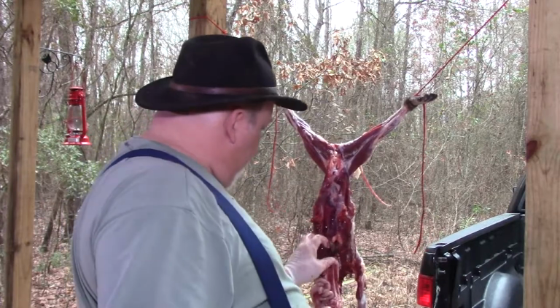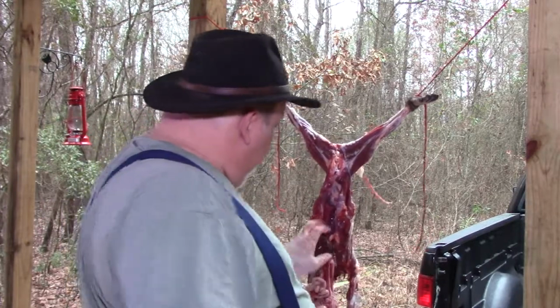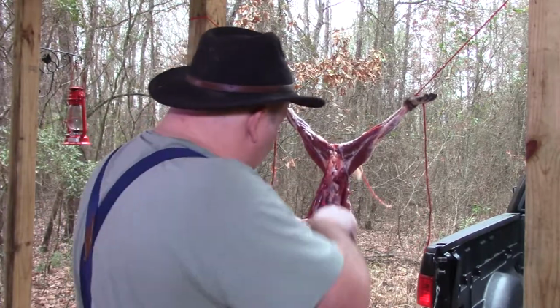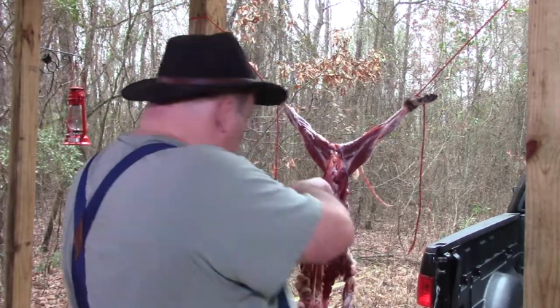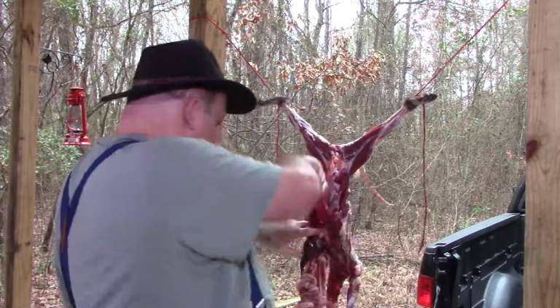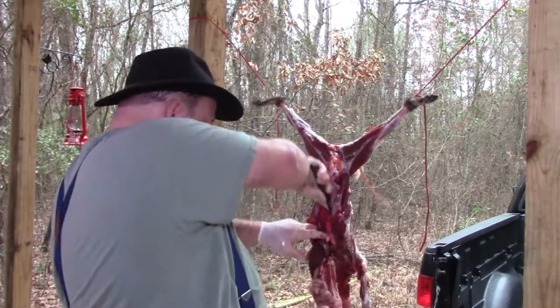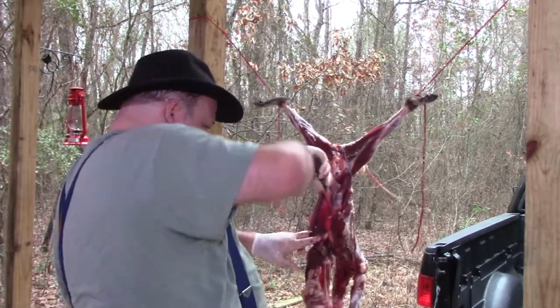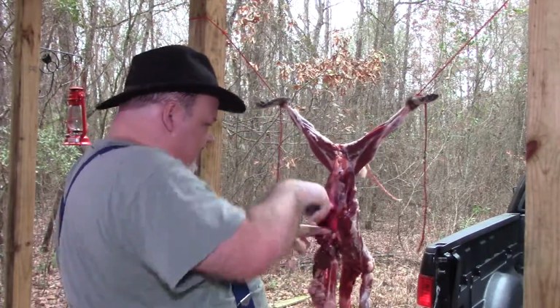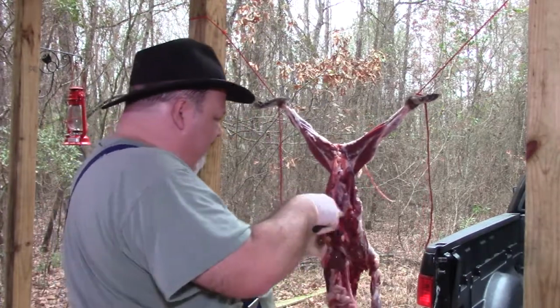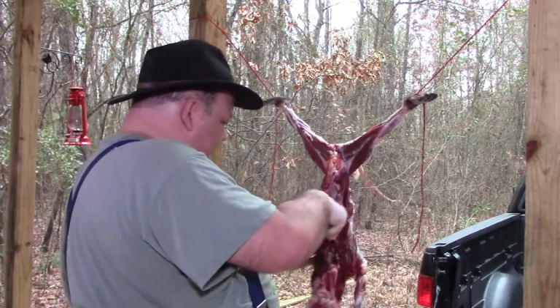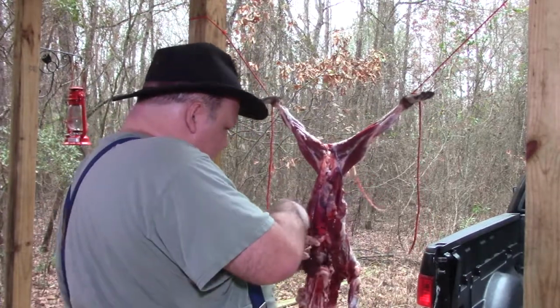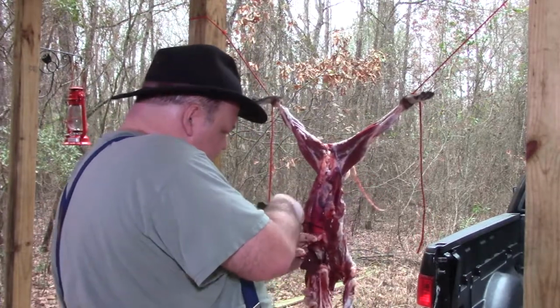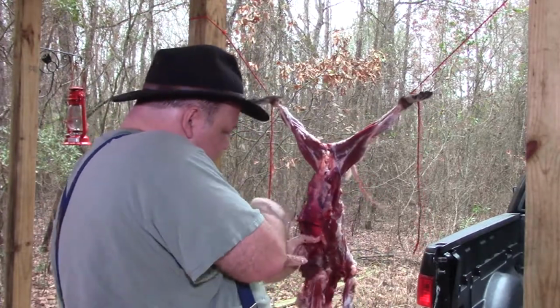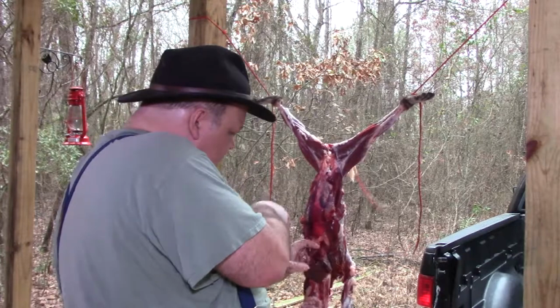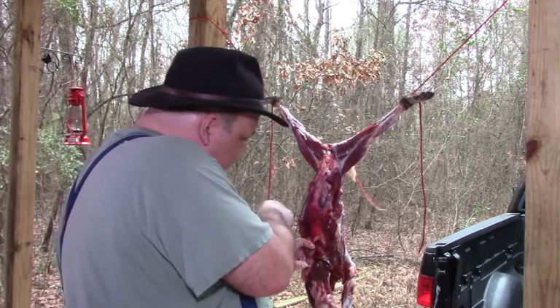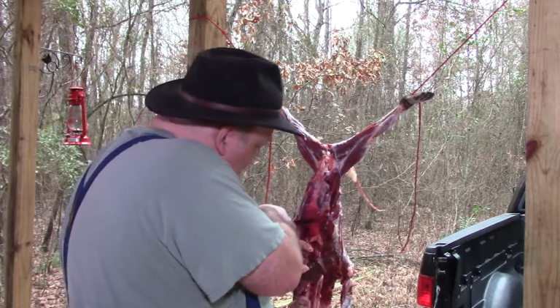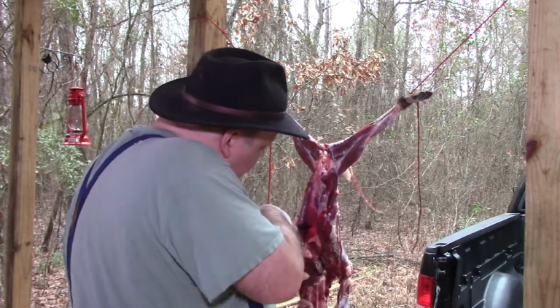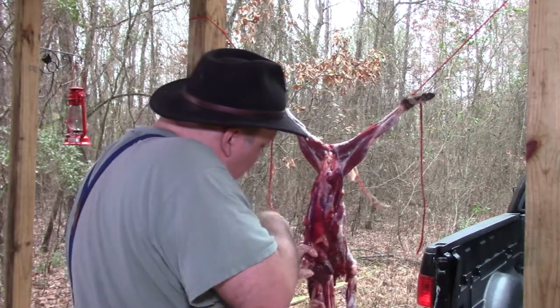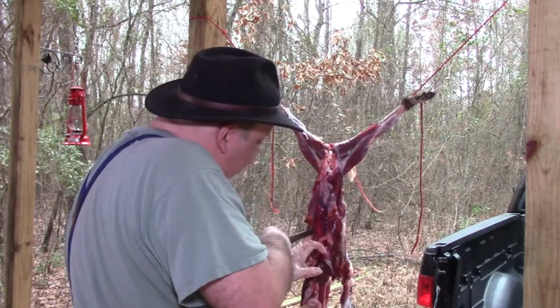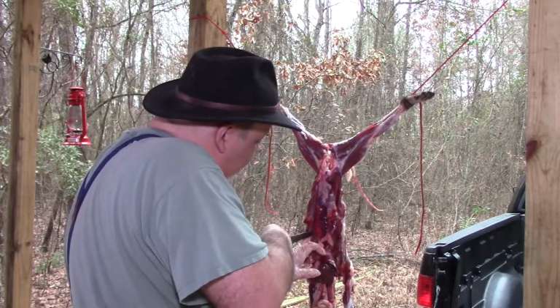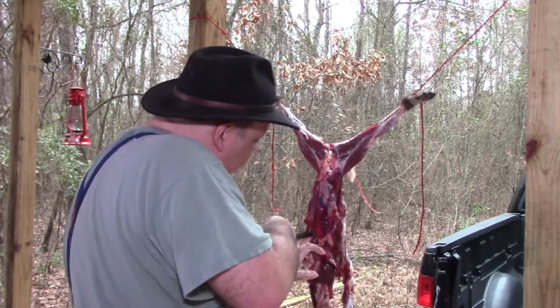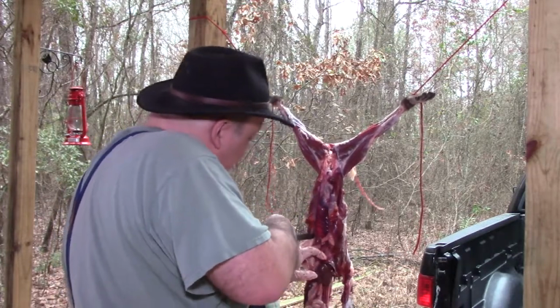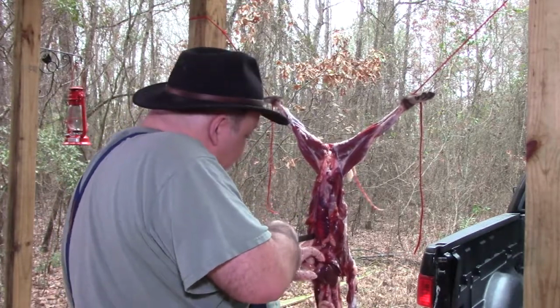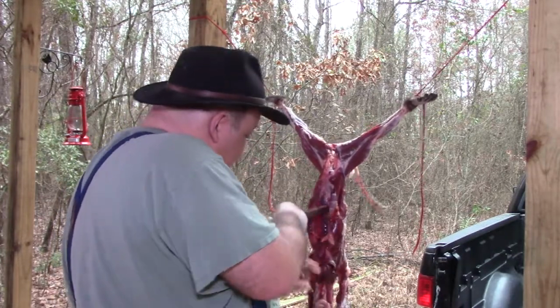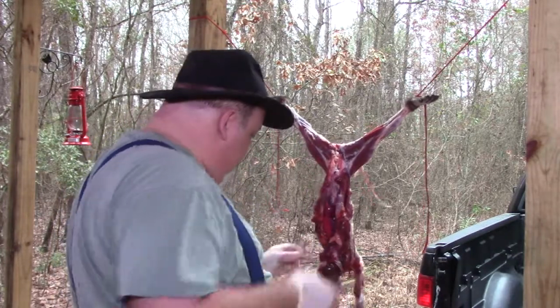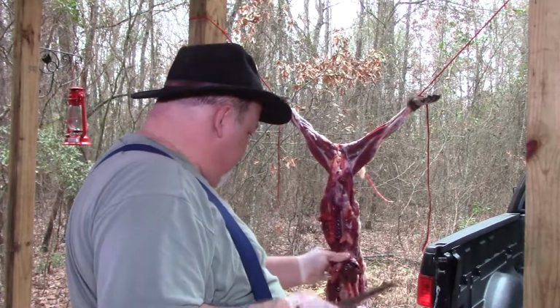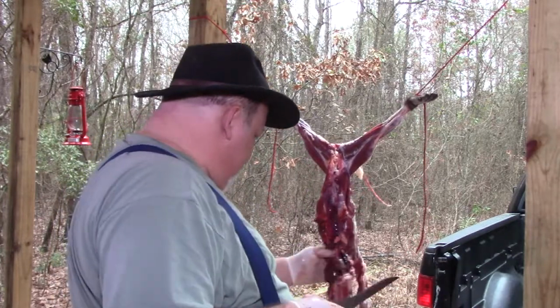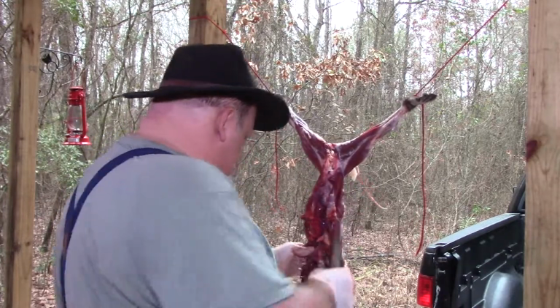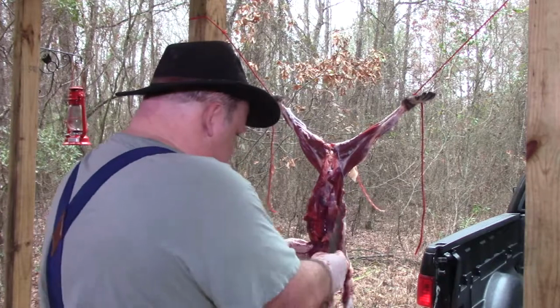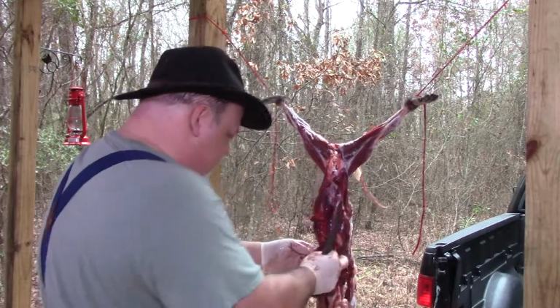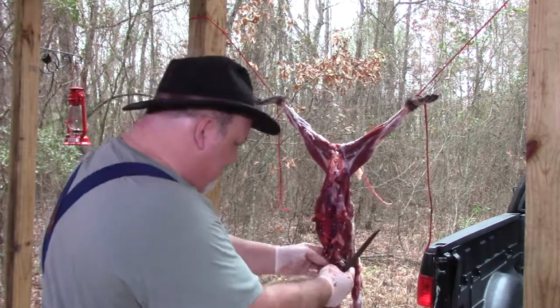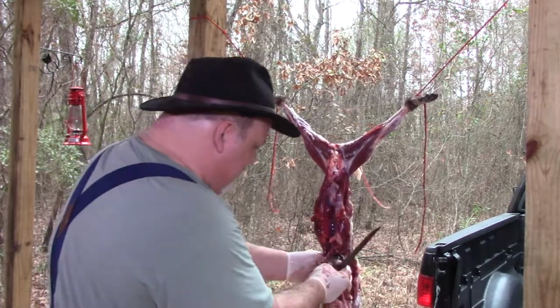Come in here, cutting through the diaphragm right now, which the liver is attached to, so that we can get the liver down.